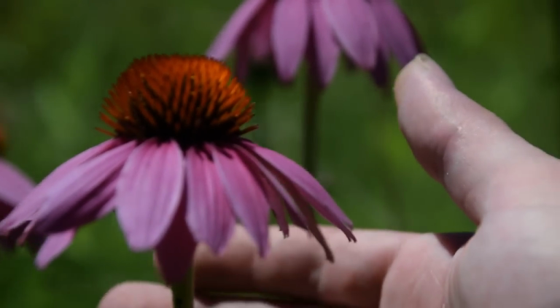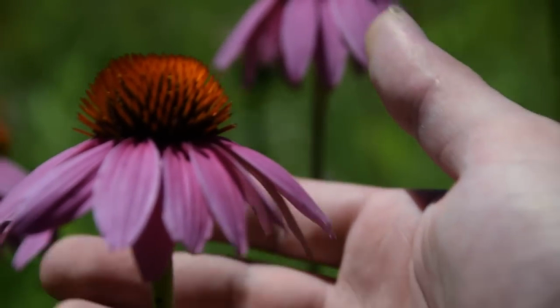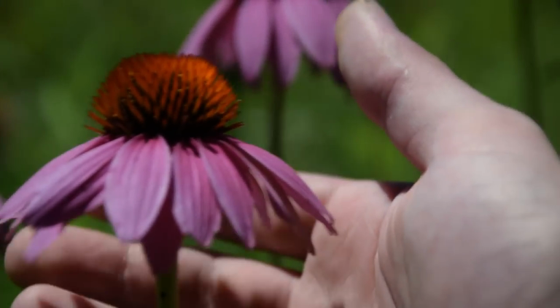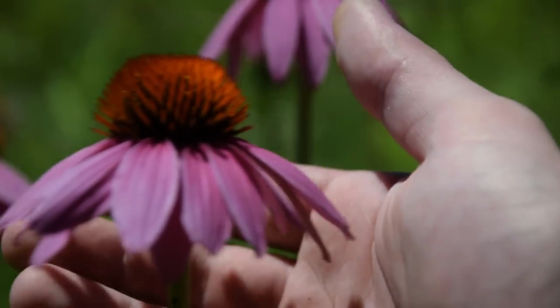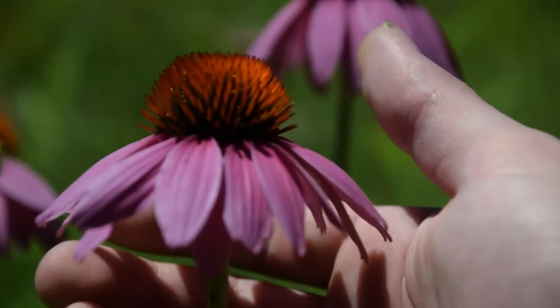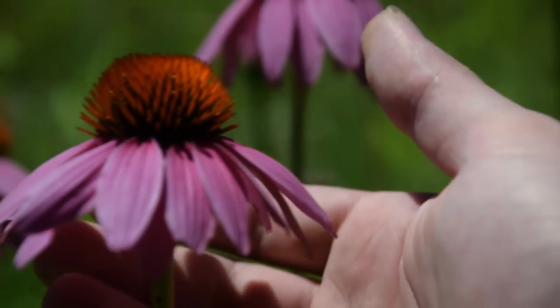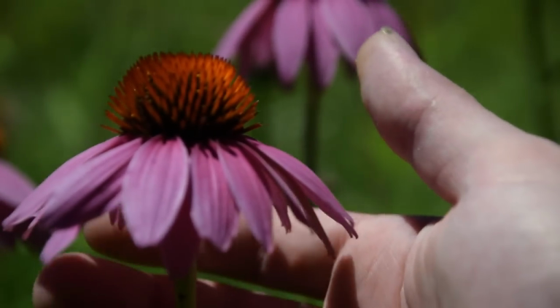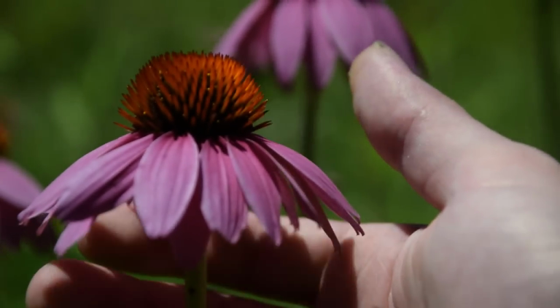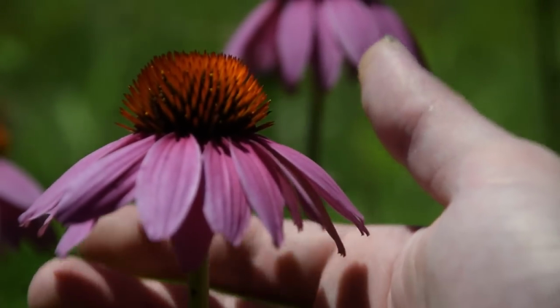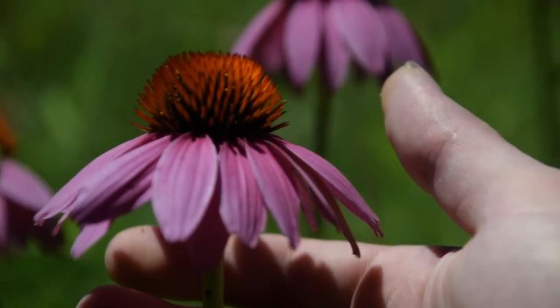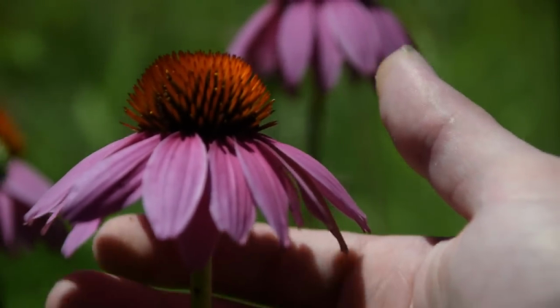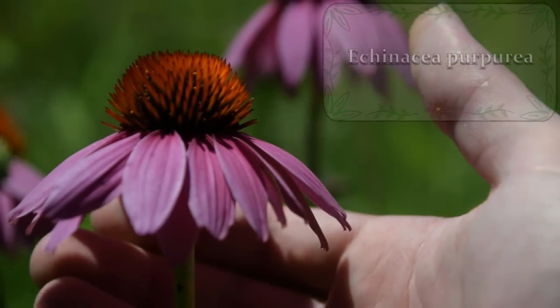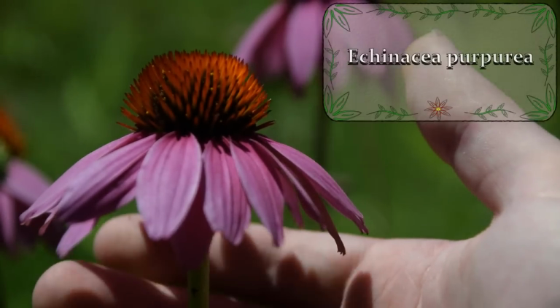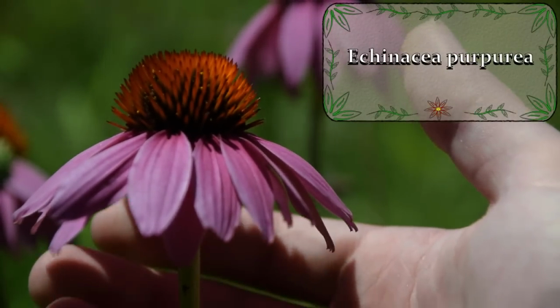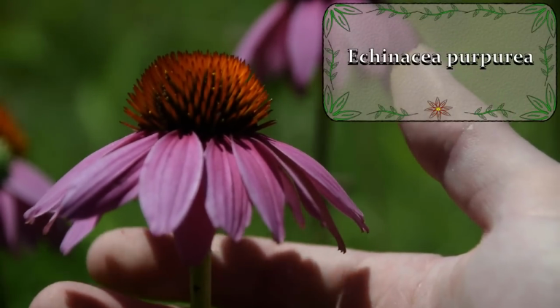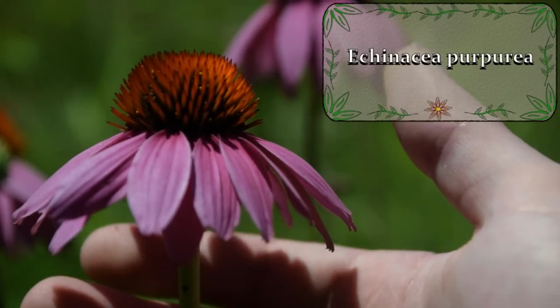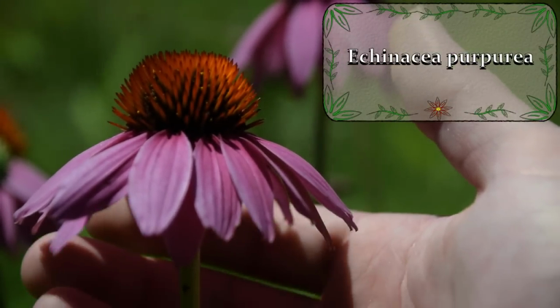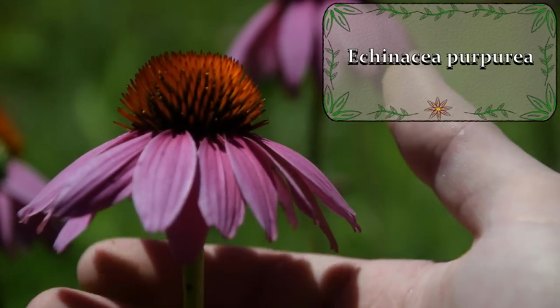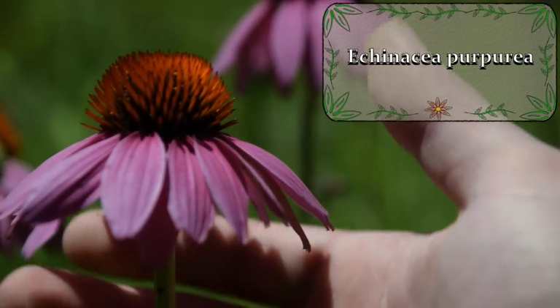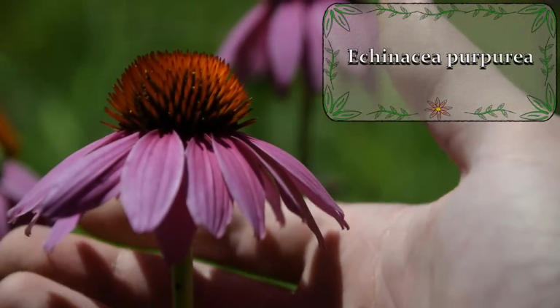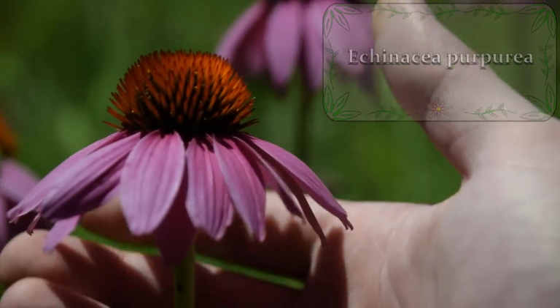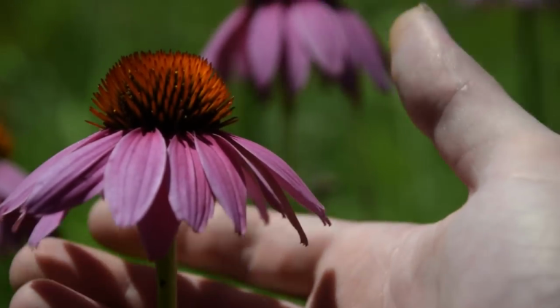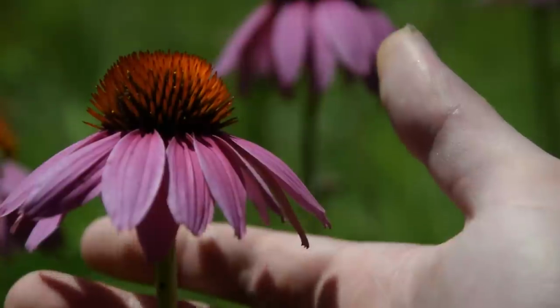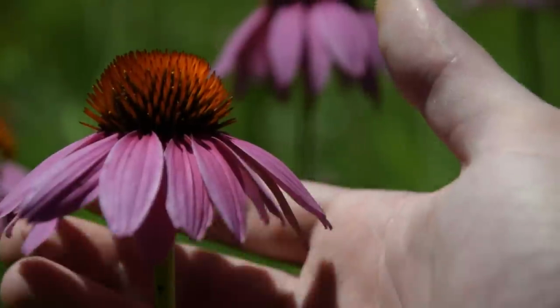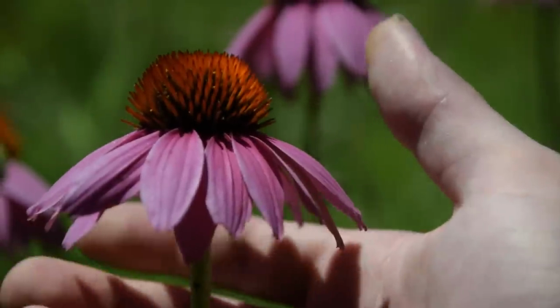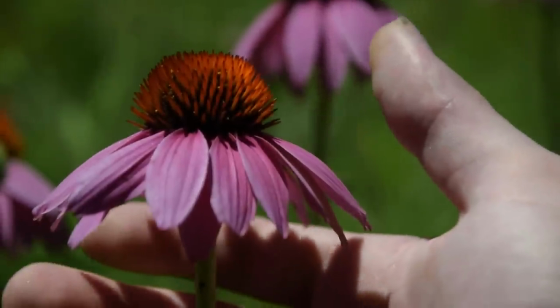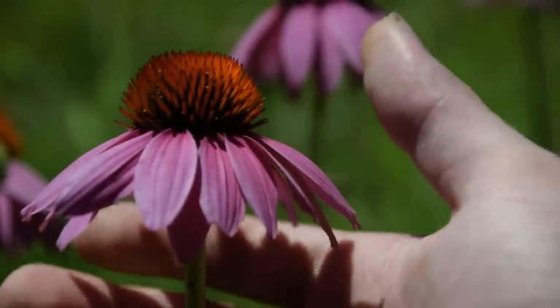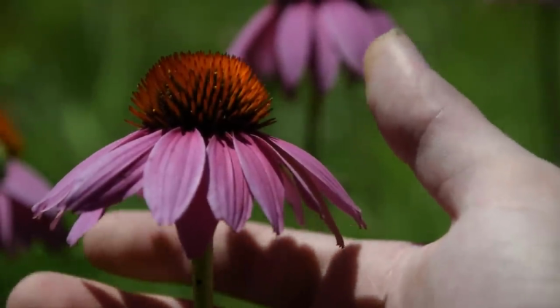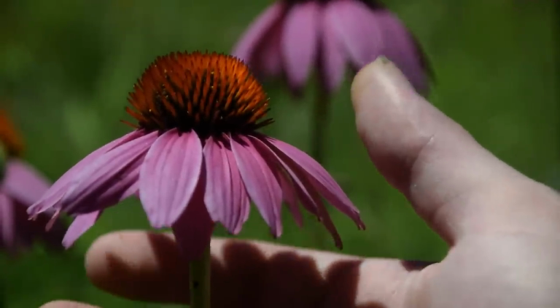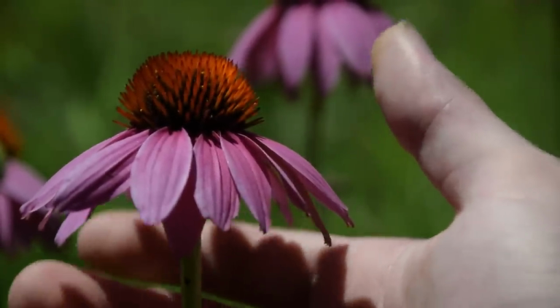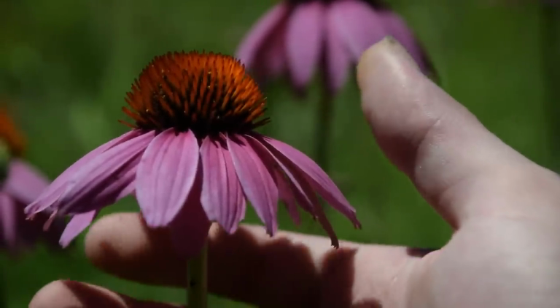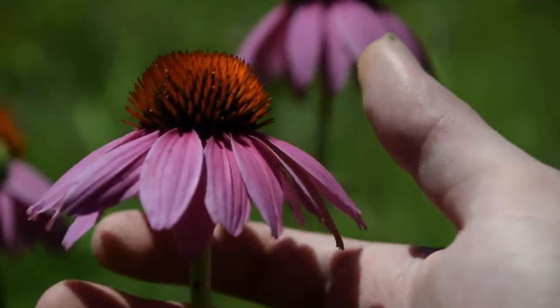This plant does hybridize very easily with other members of the Echinacea family. The scientific name of this plant is Echinacea purpurea. This plant is, like I said before, very common for use in colds and flus and to boost the immune system.